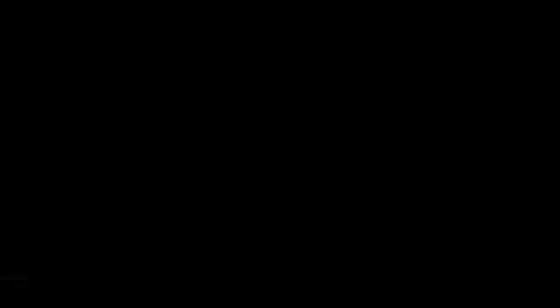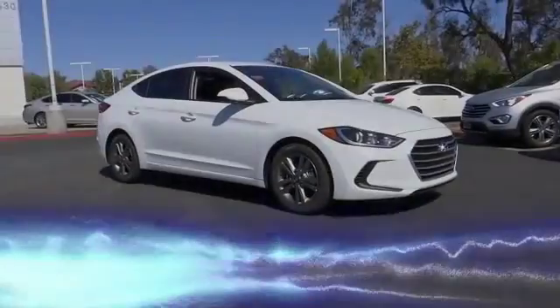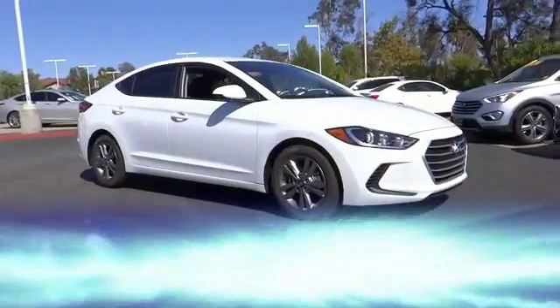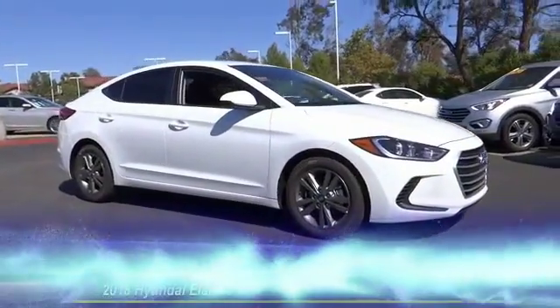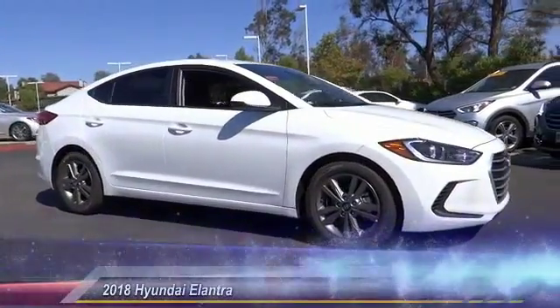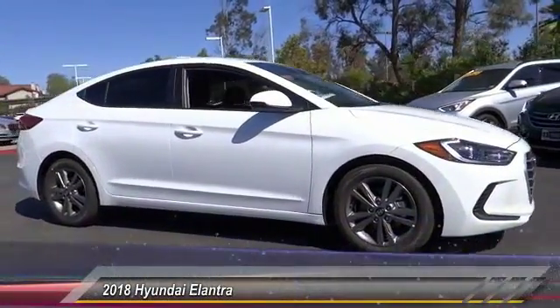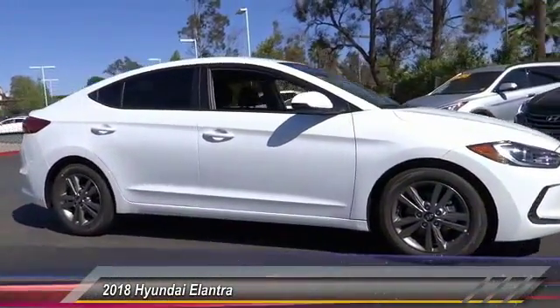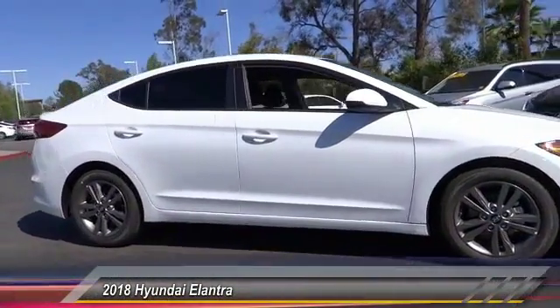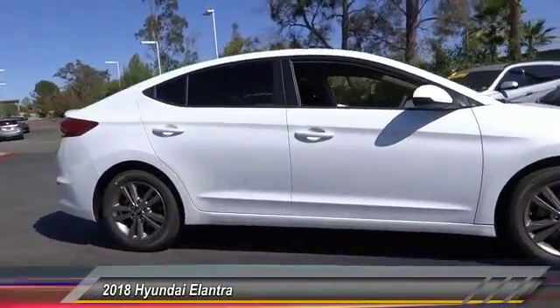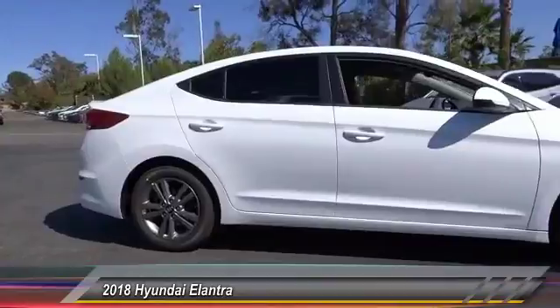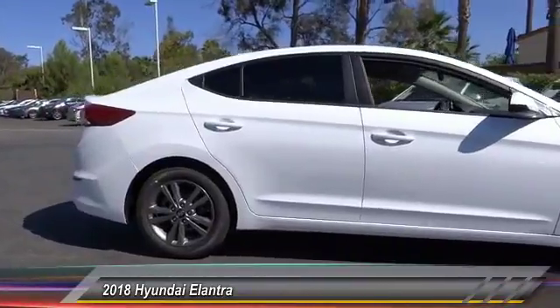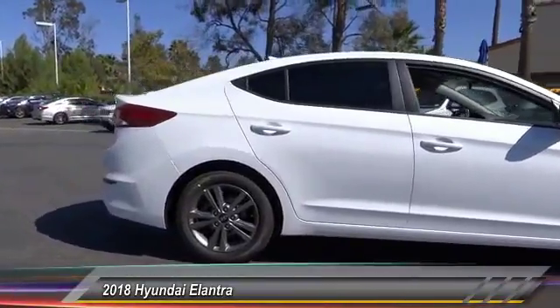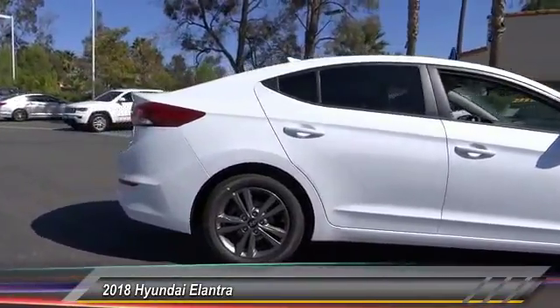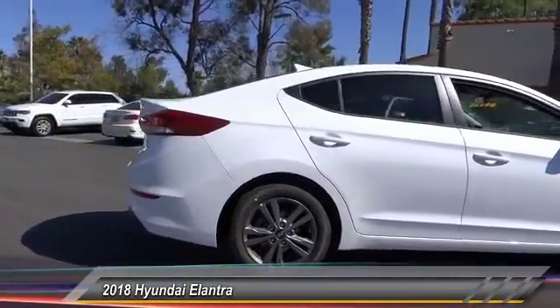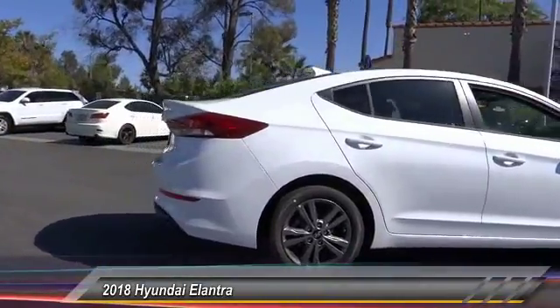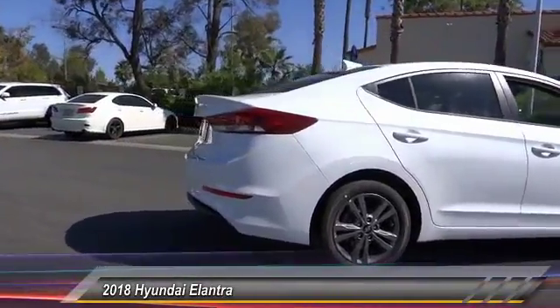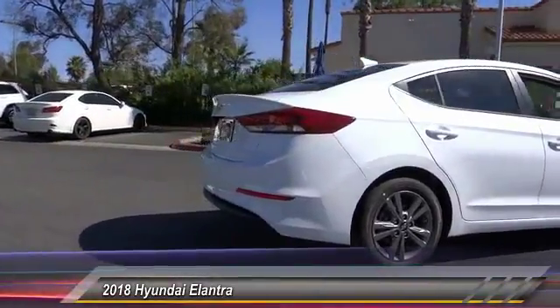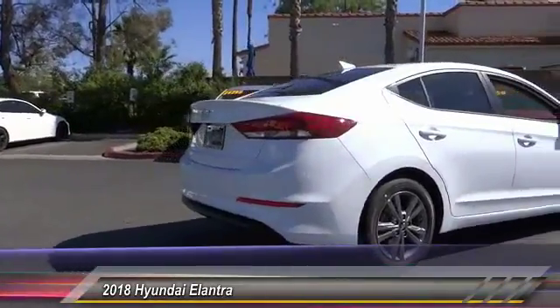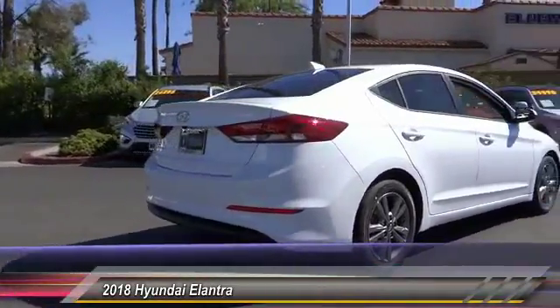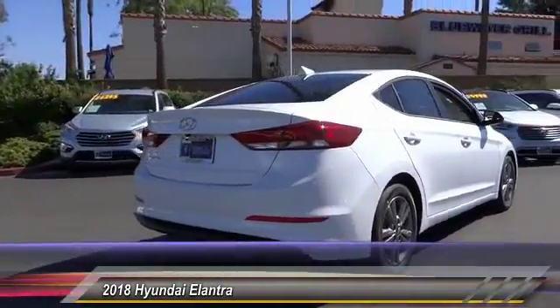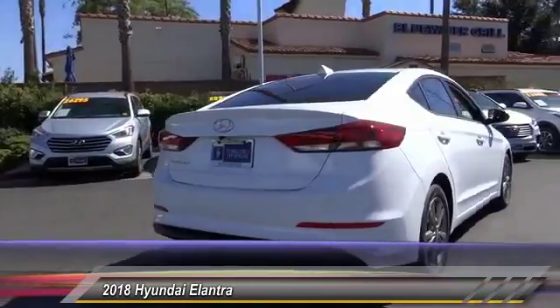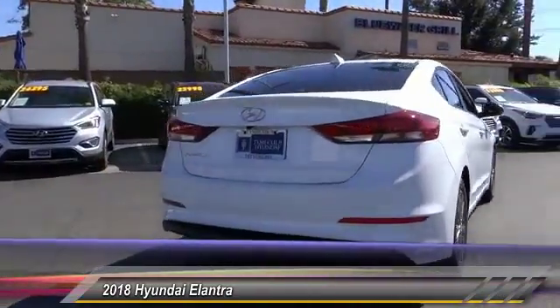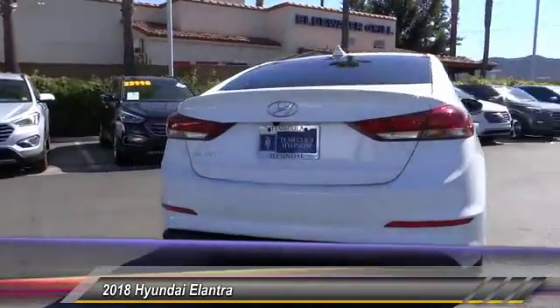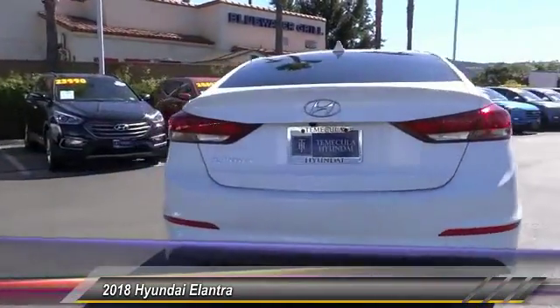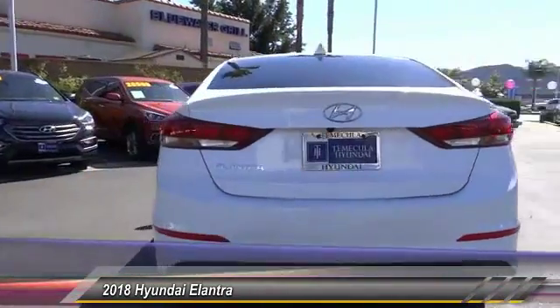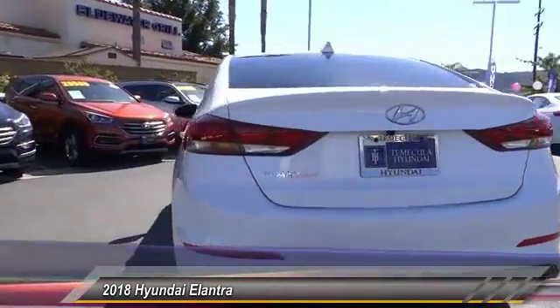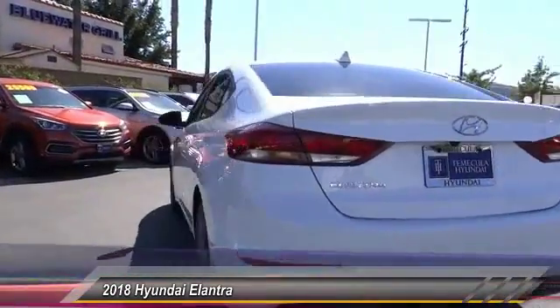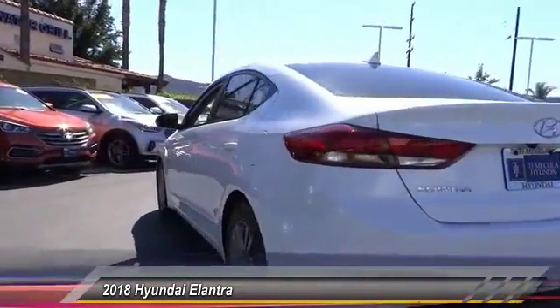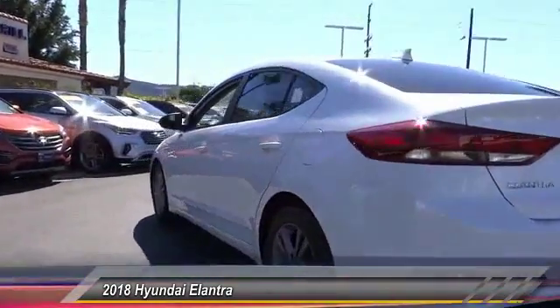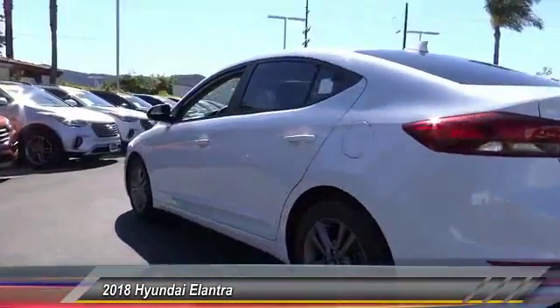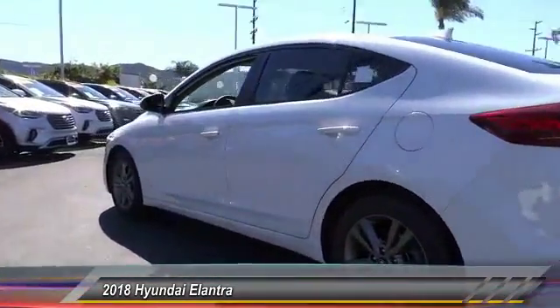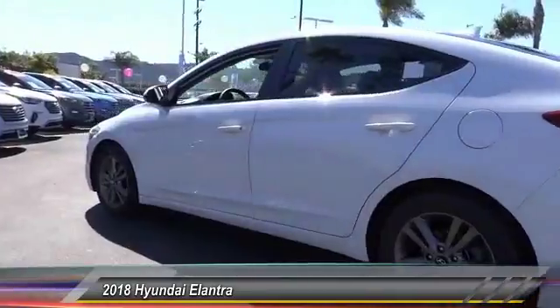The 2018 Elantra. The Elantra boasts the most interior room in its class and gets an exceptional 35 miles per gallon. With its luxurious standard features, the Elantra is an easy choice and is priced below $20,000.